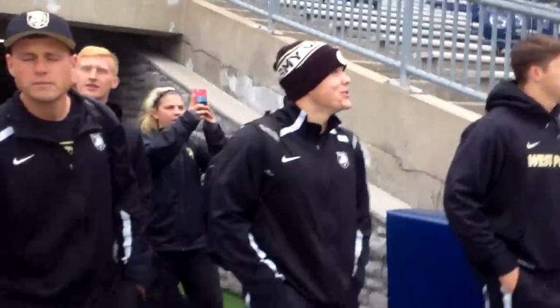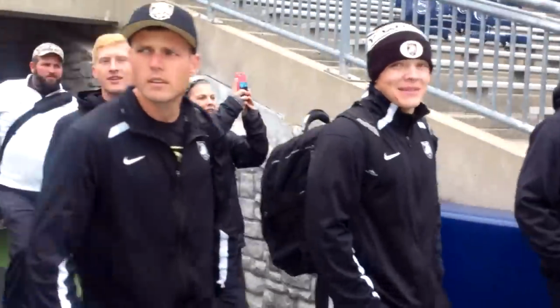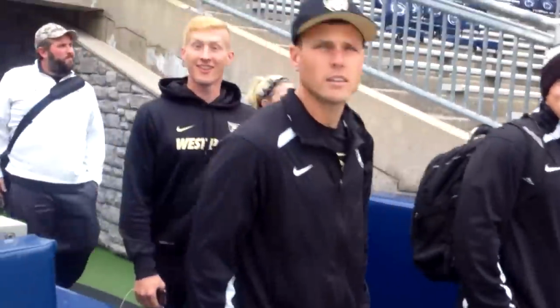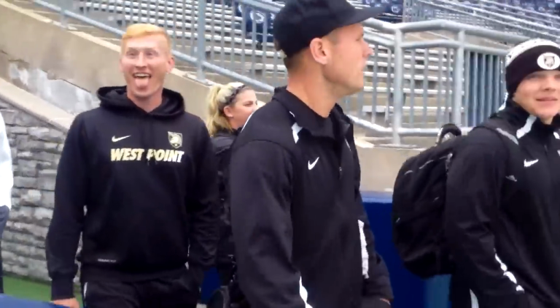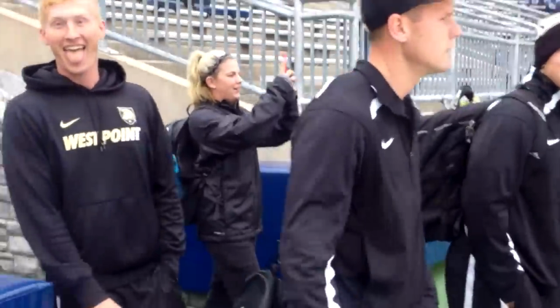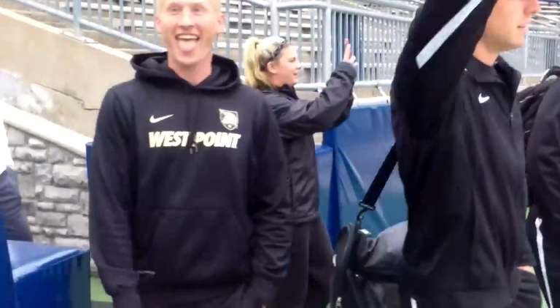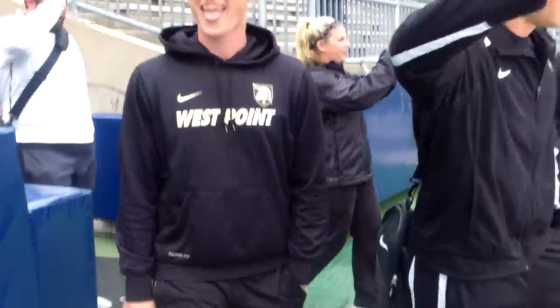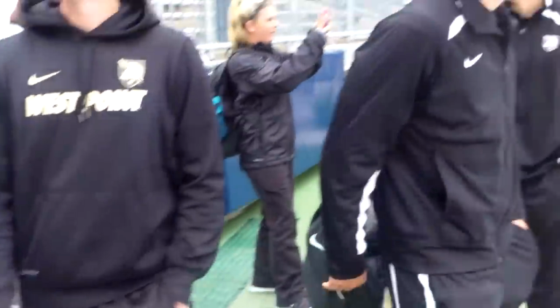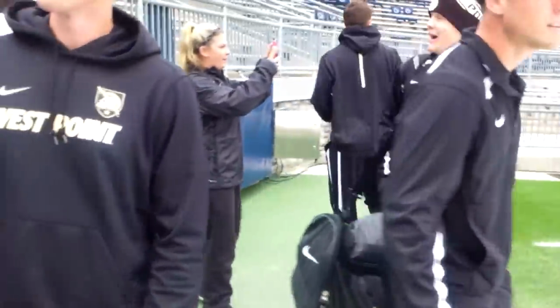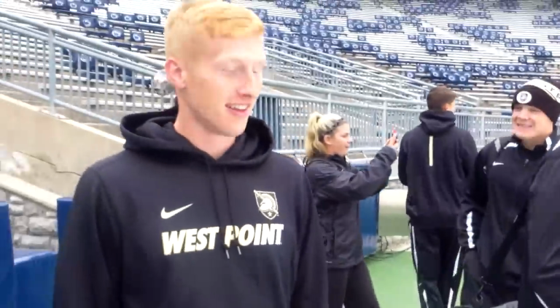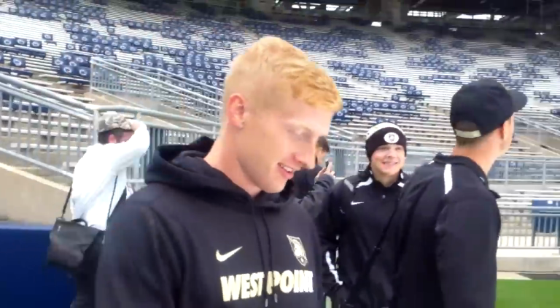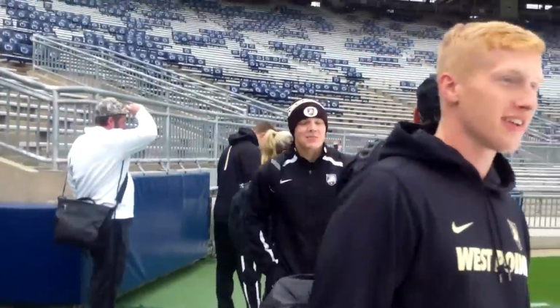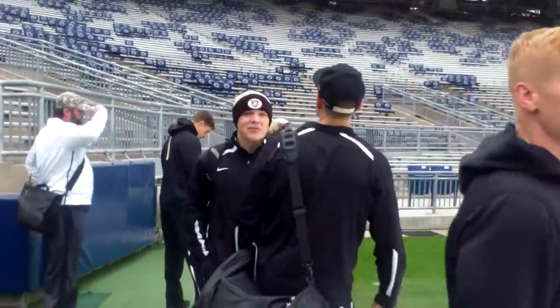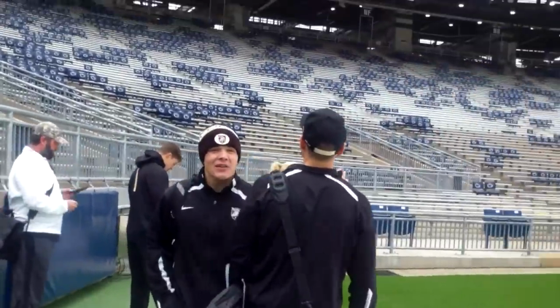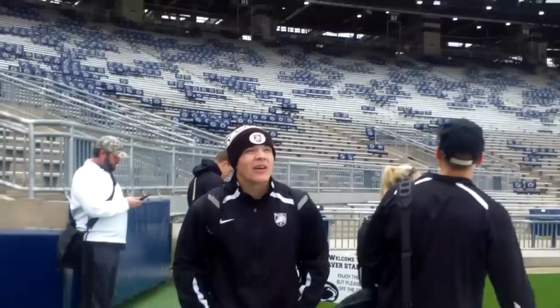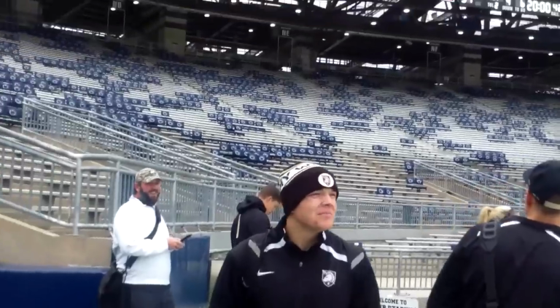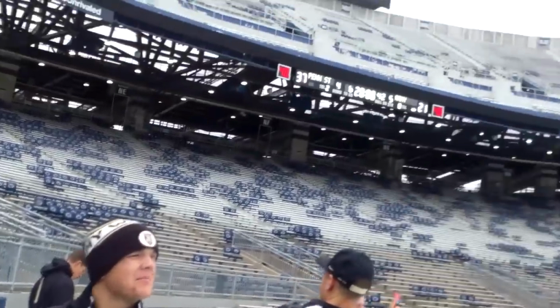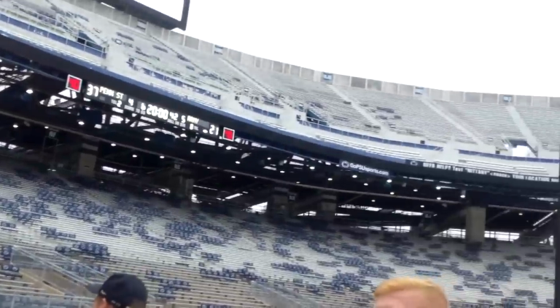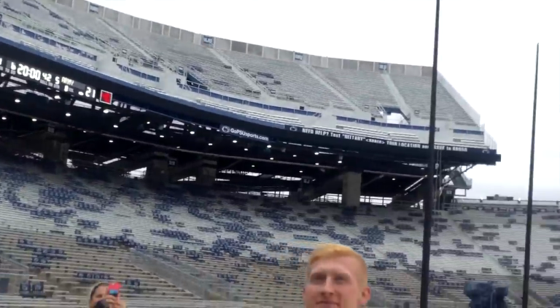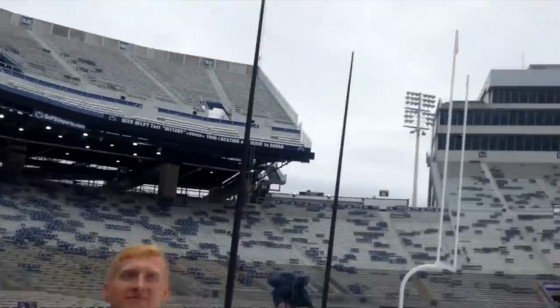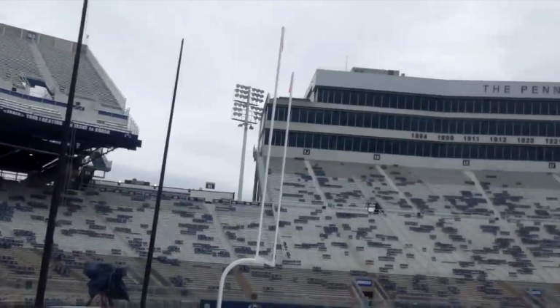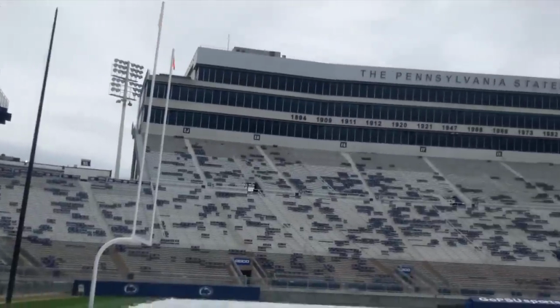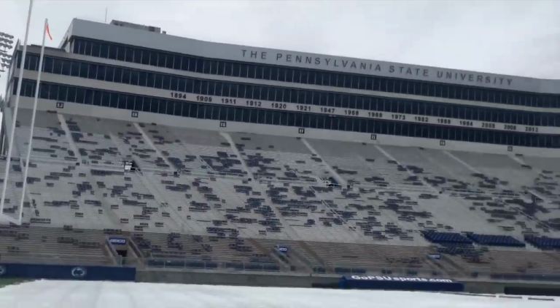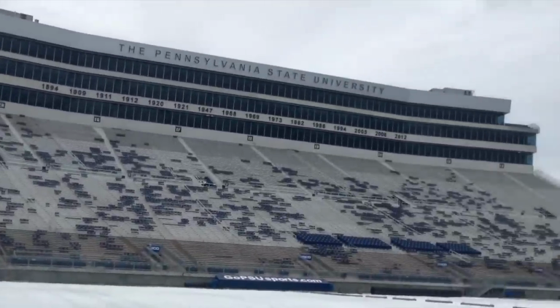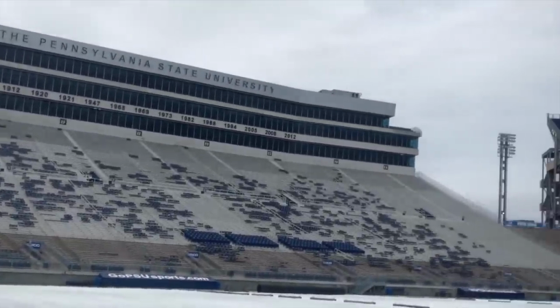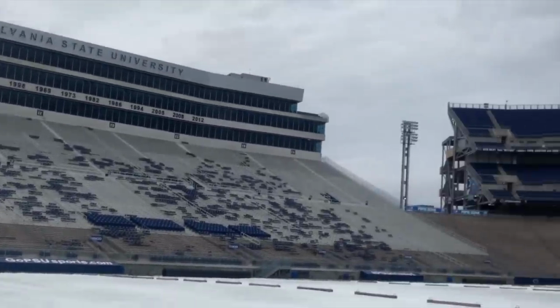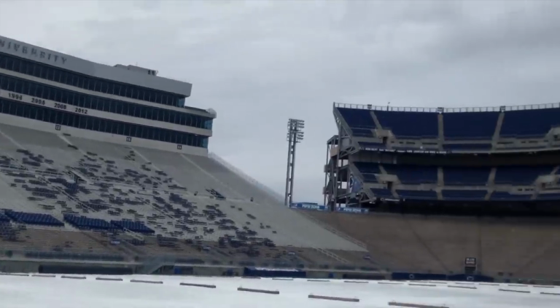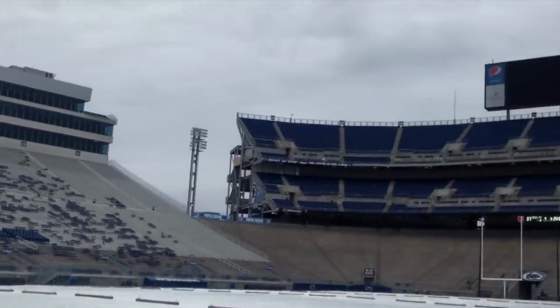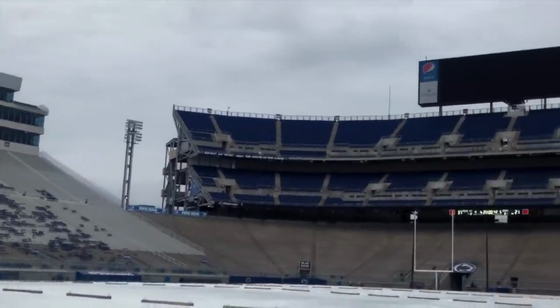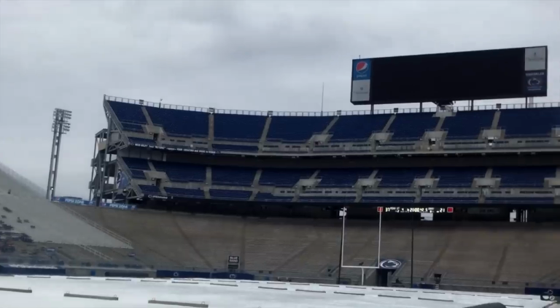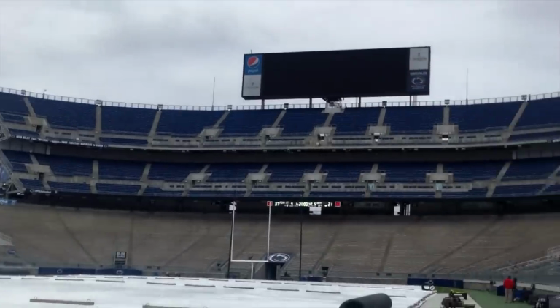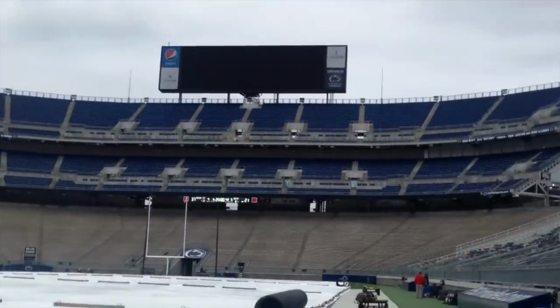We've arrived at the great Beaver Stadium. Lots of beavers flying around, you can tell. Check this out — this place is amazing. Wow. Unbelievable.